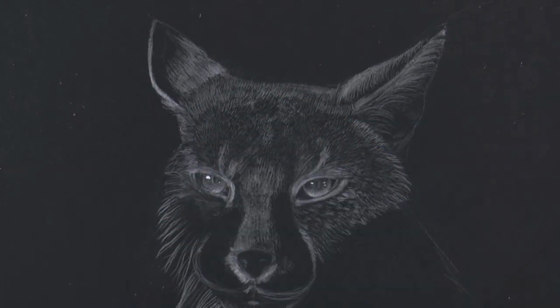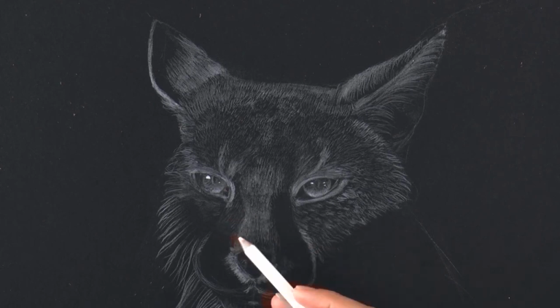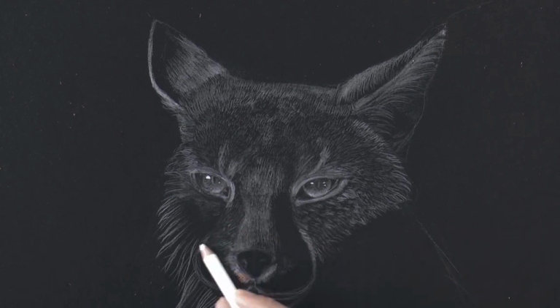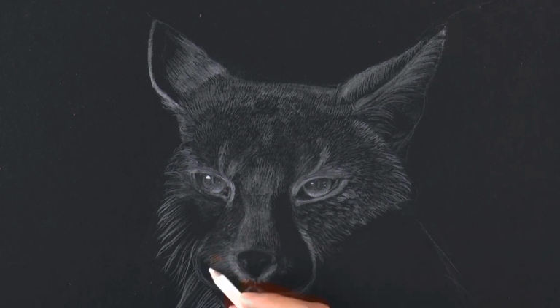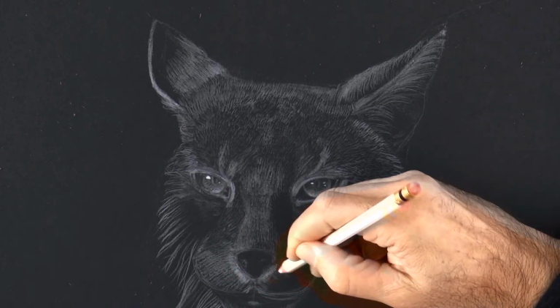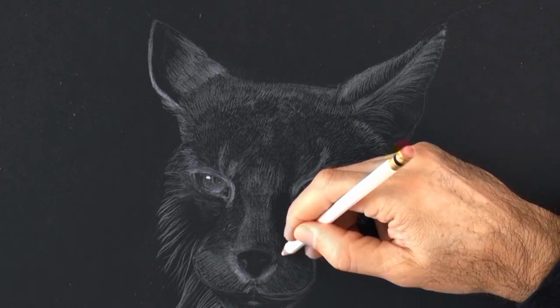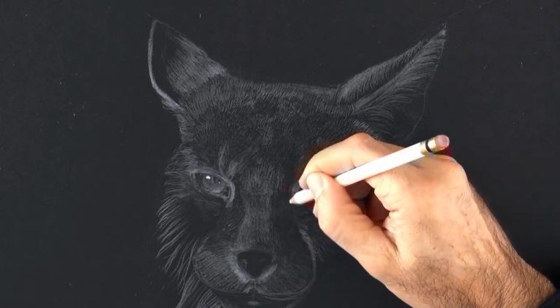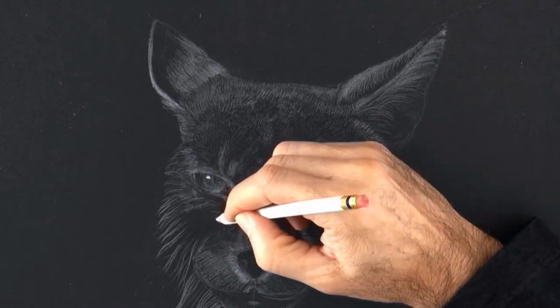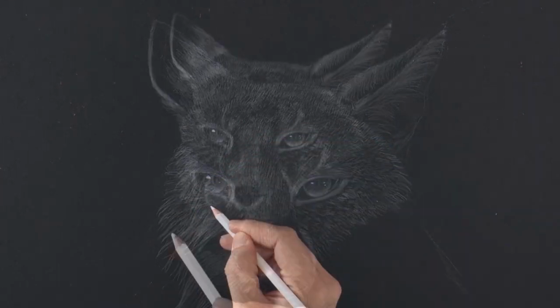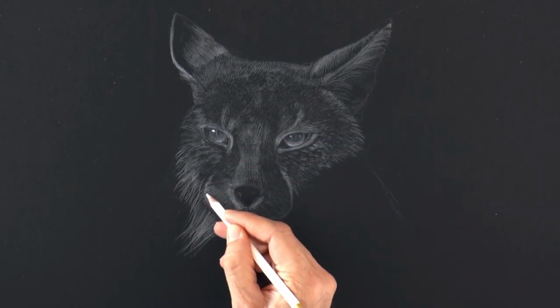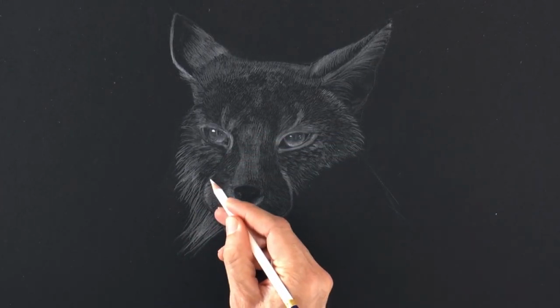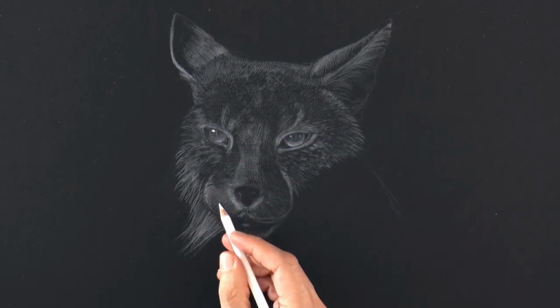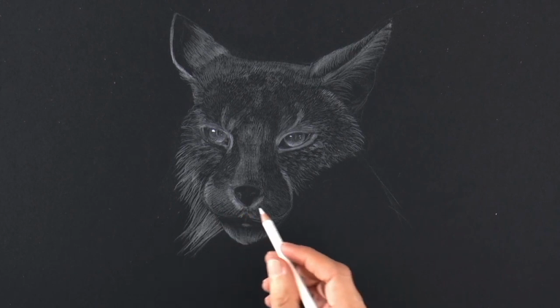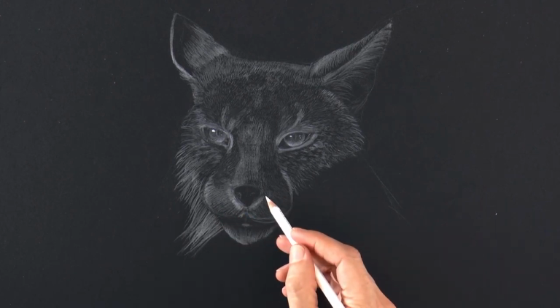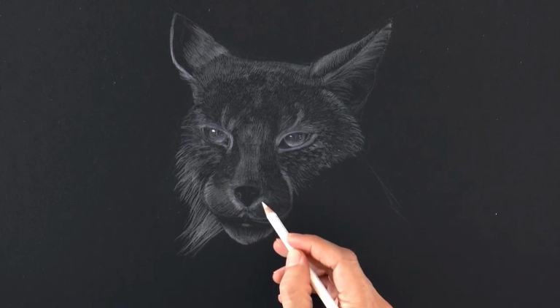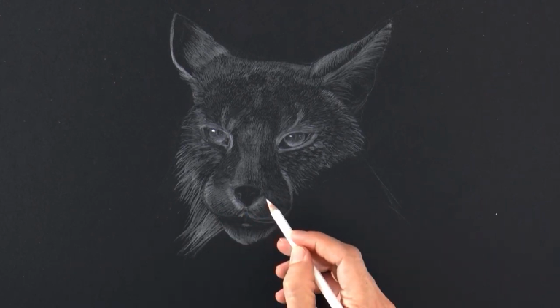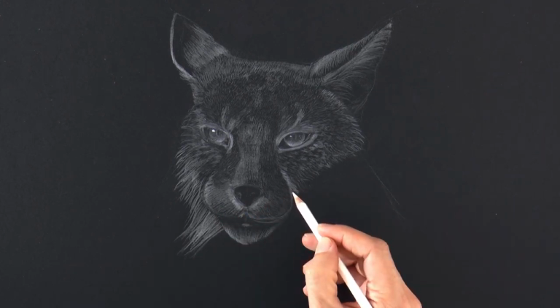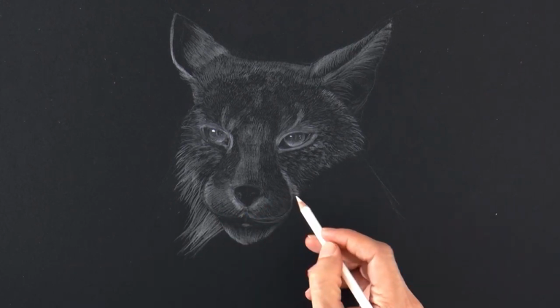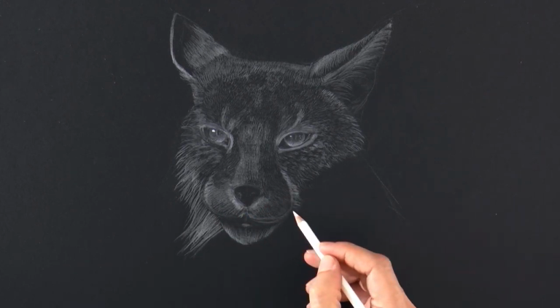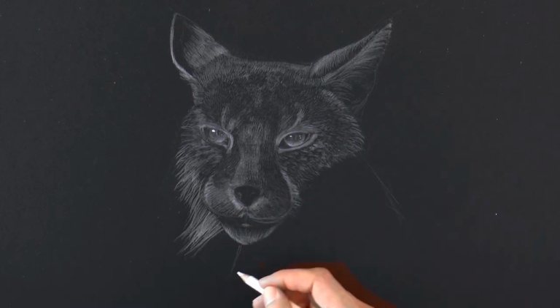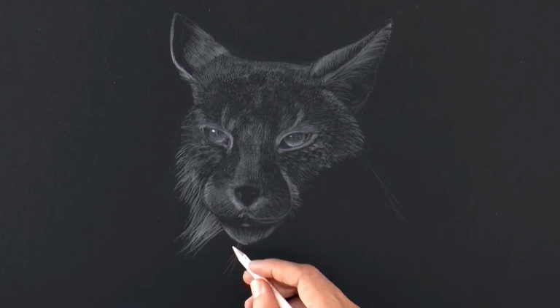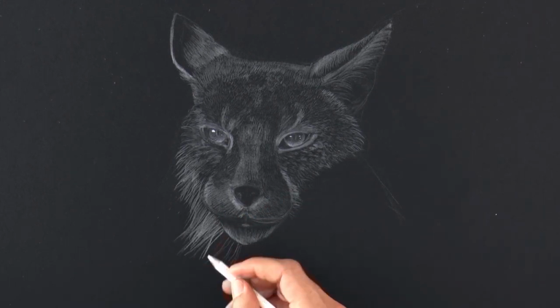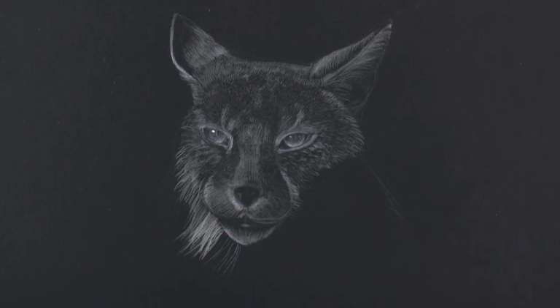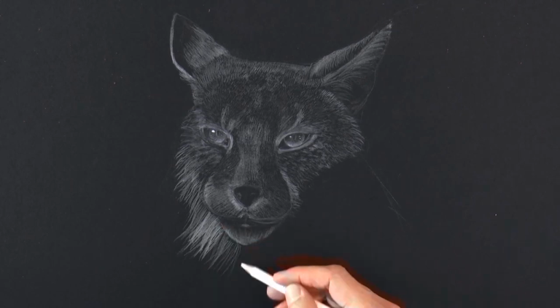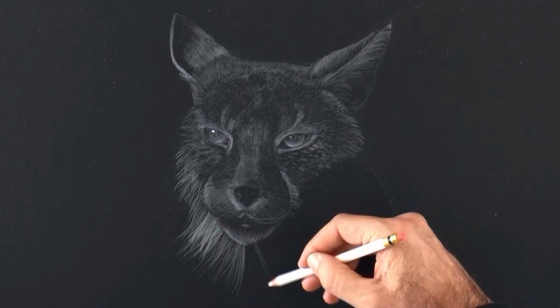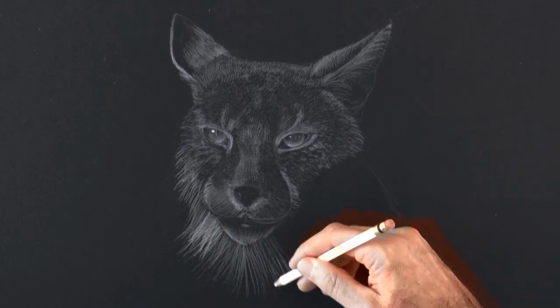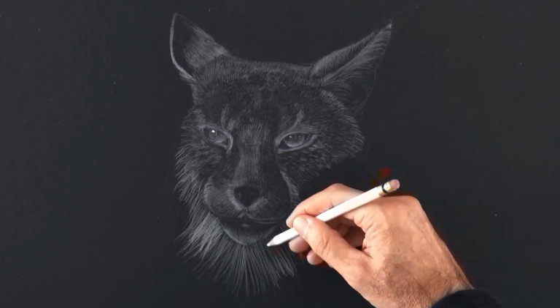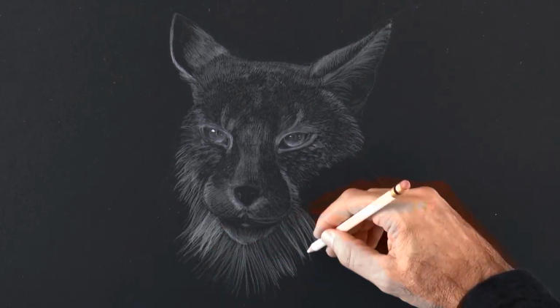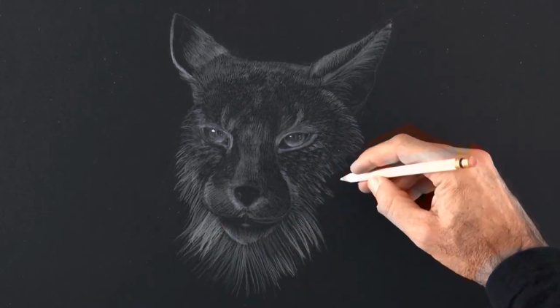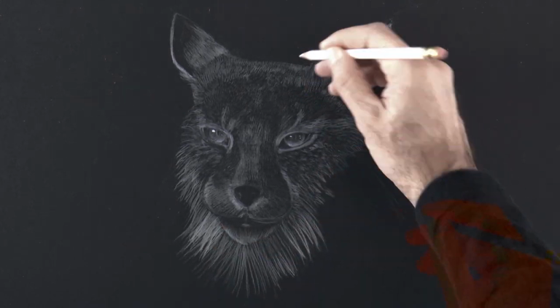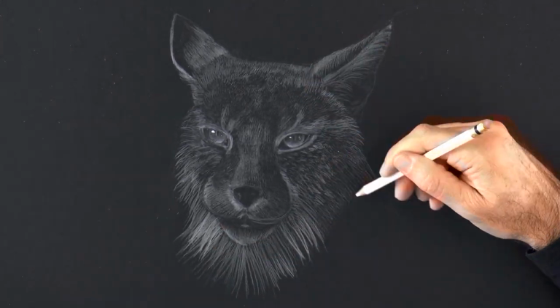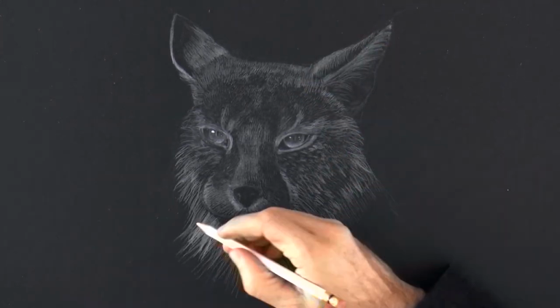Our lynx is starting to take shape. I like how it is looking so far. On this lower part the hair can be pretty long and catches more light in some areas.